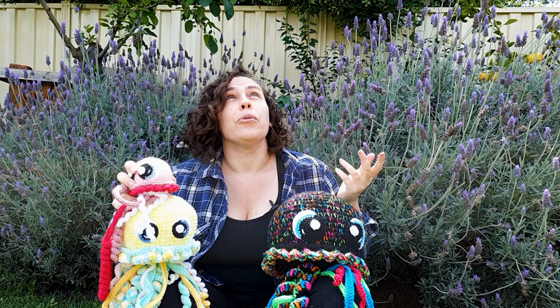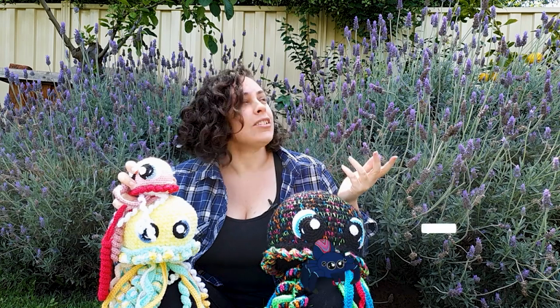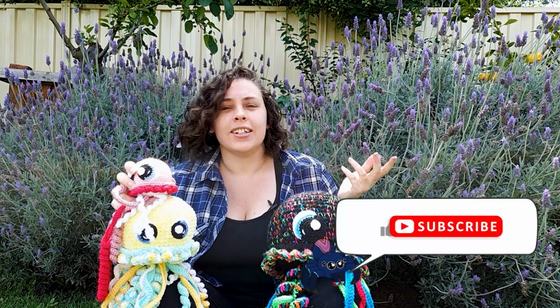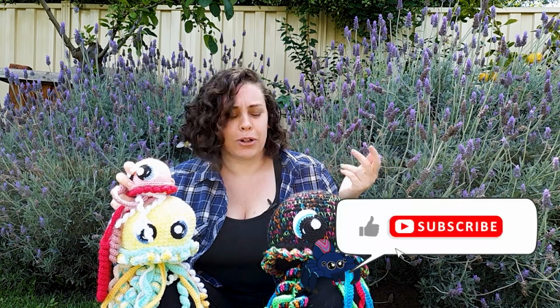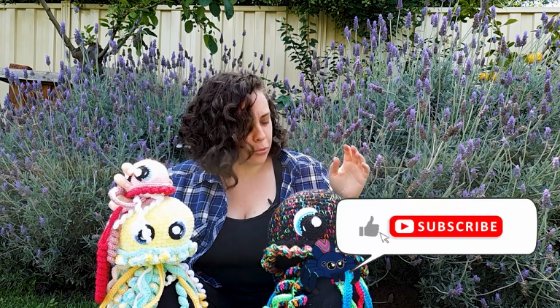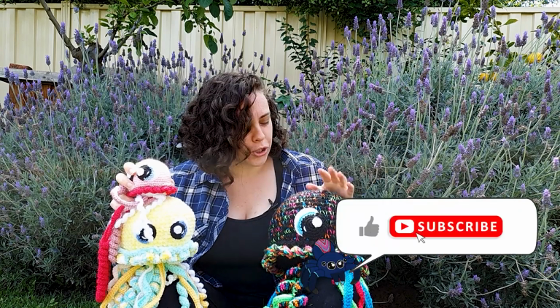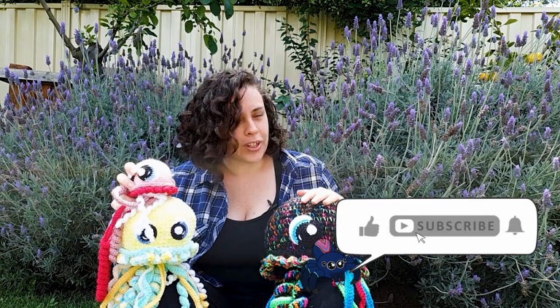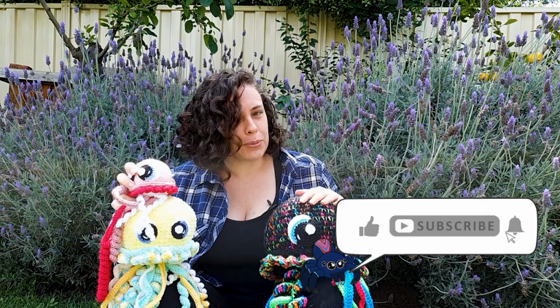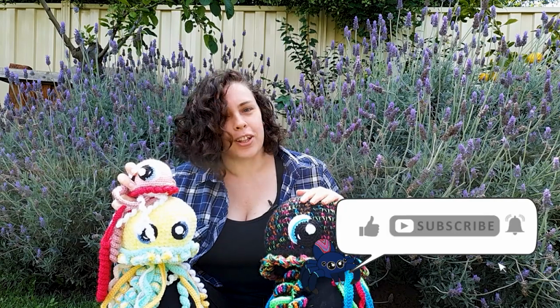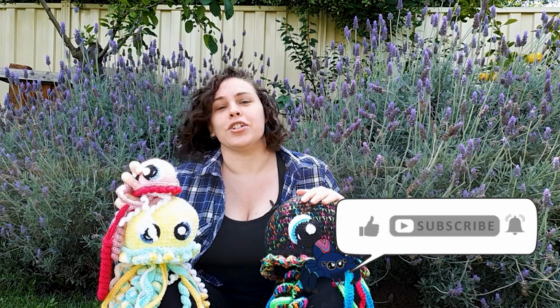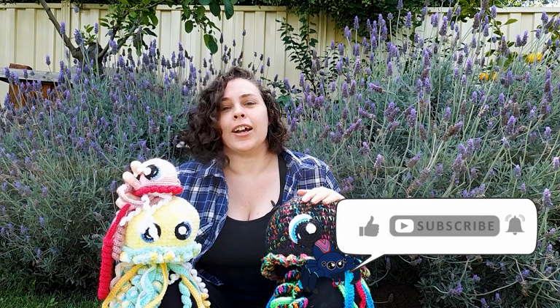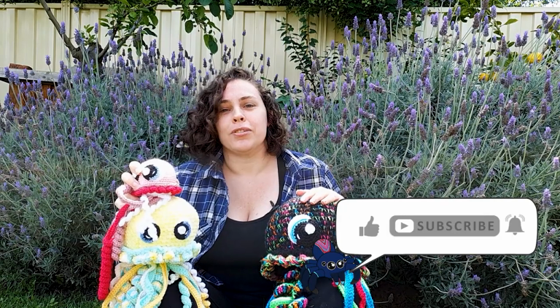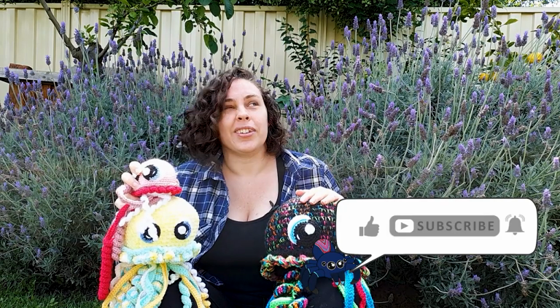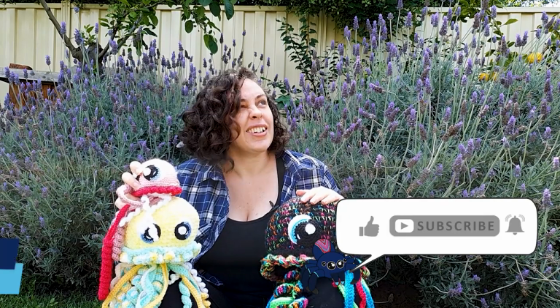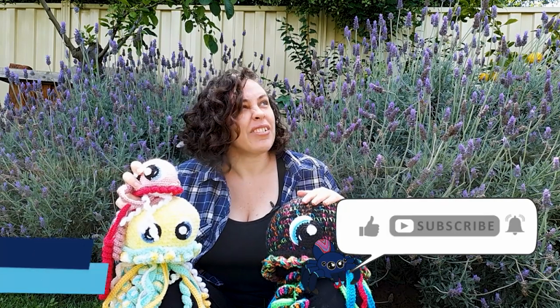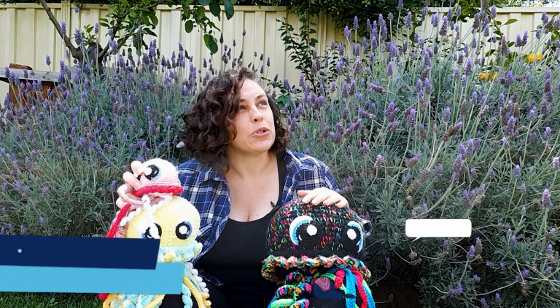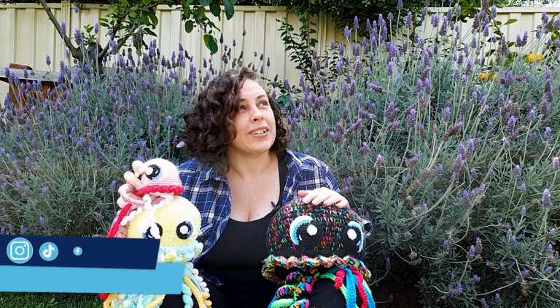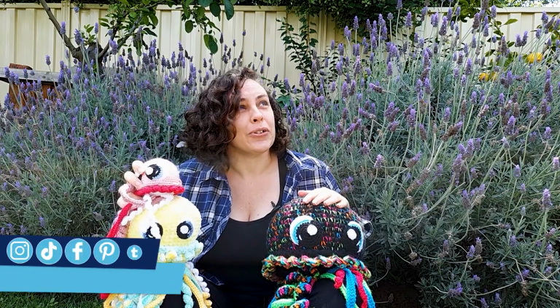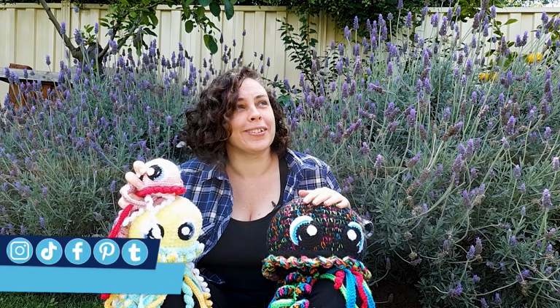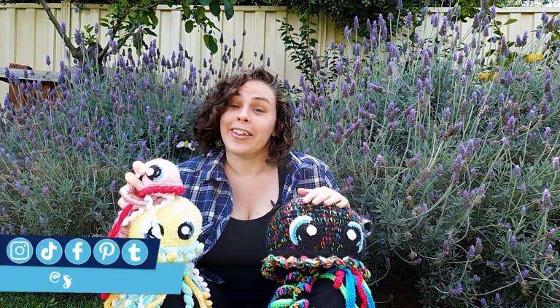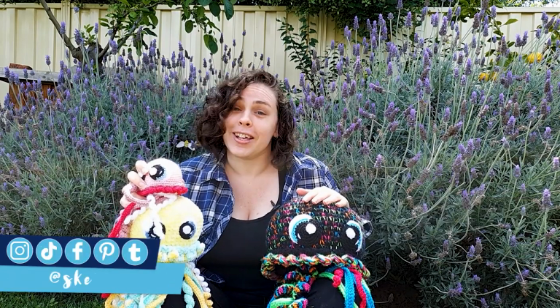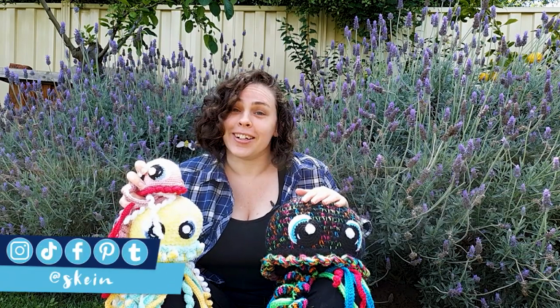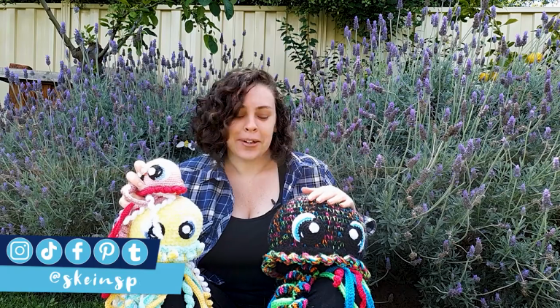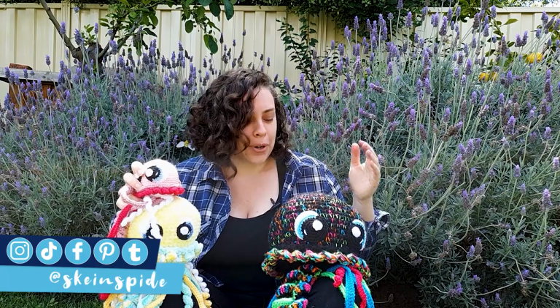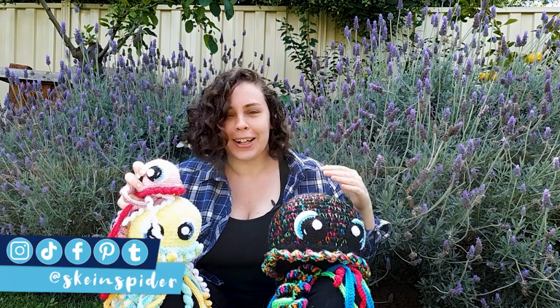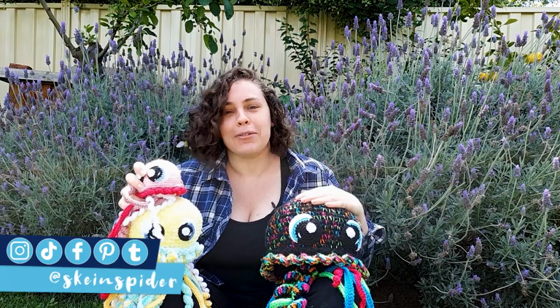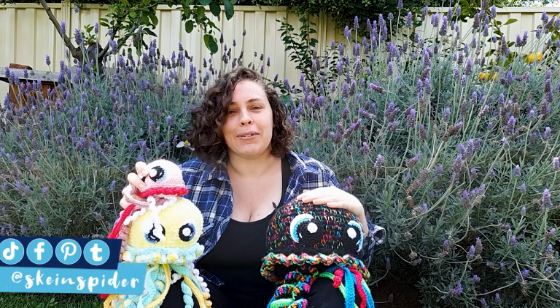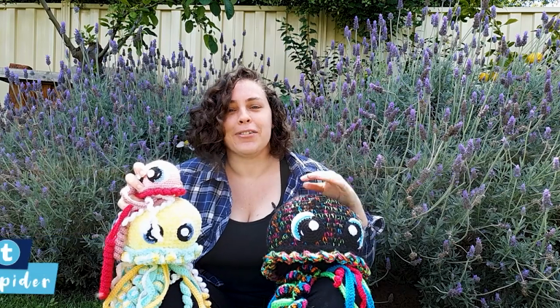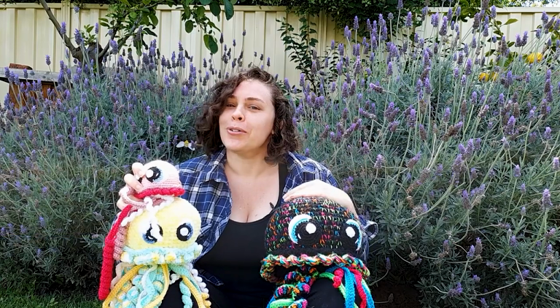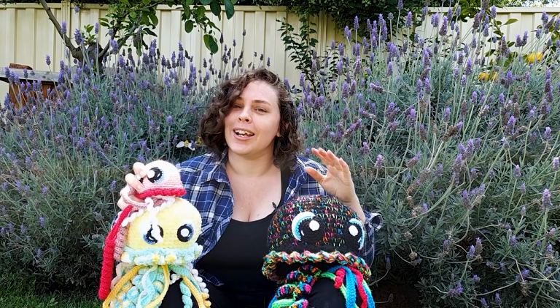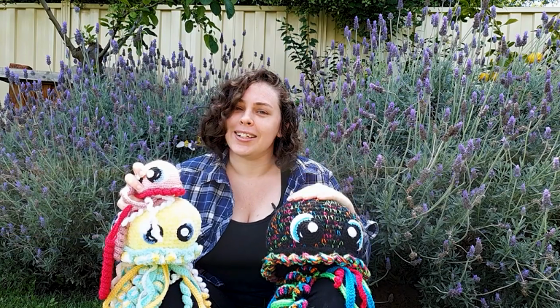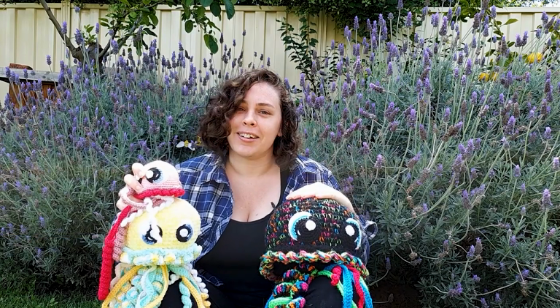We're outside today because I was hoping to show you the wind spinner jellyfish in action, but there really isn't very much wind, so there goes that idea. But if you'd like to make one anyway, grab your hooks and let's get started.